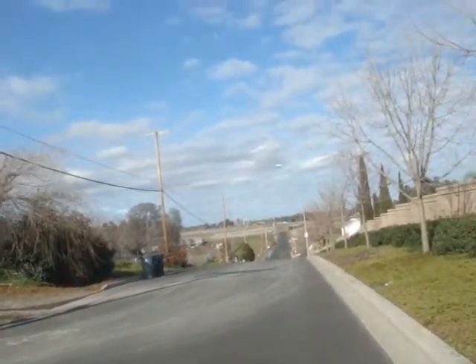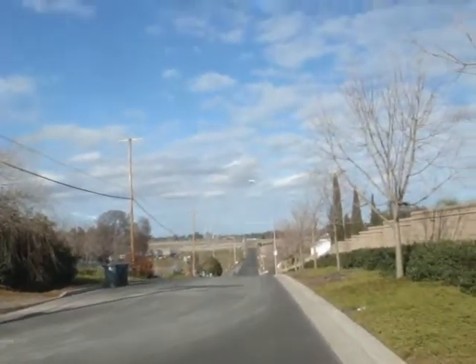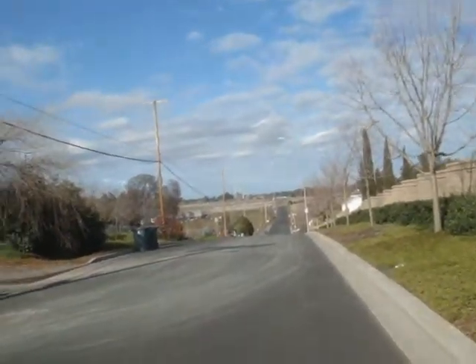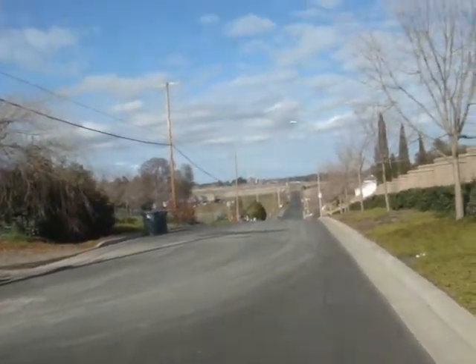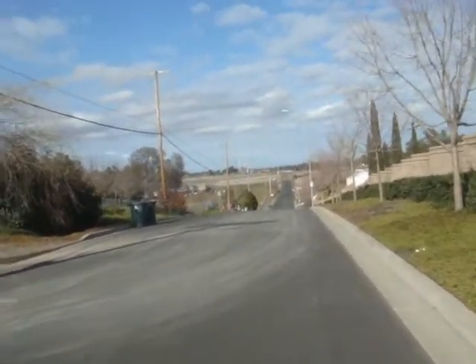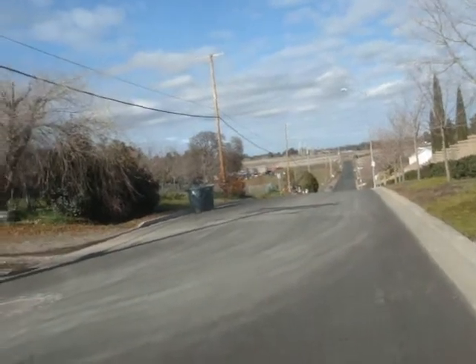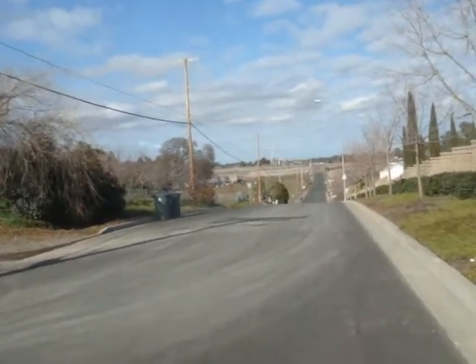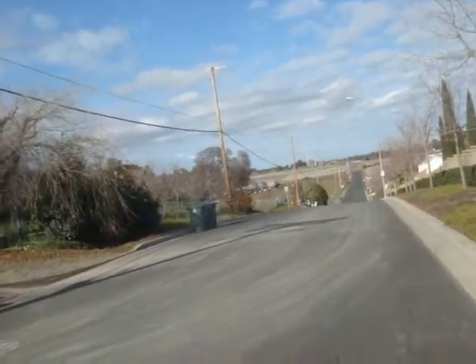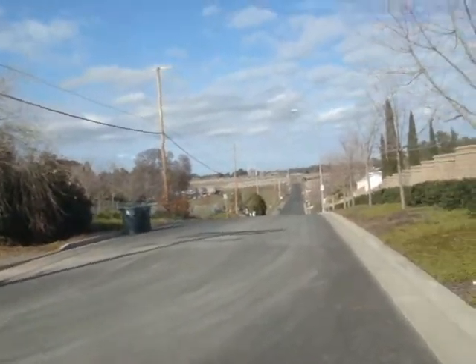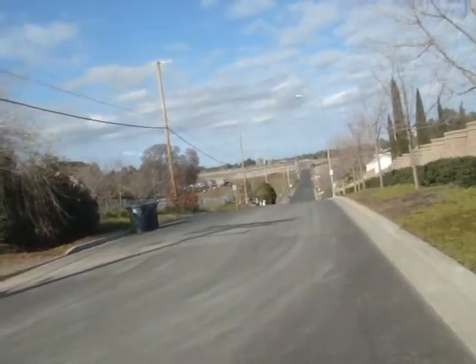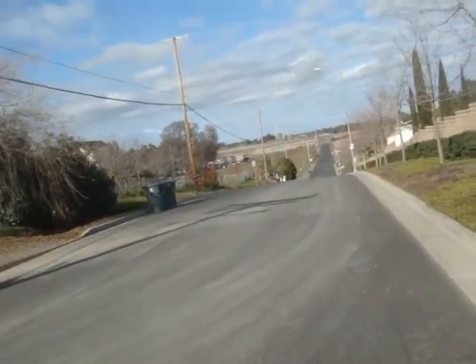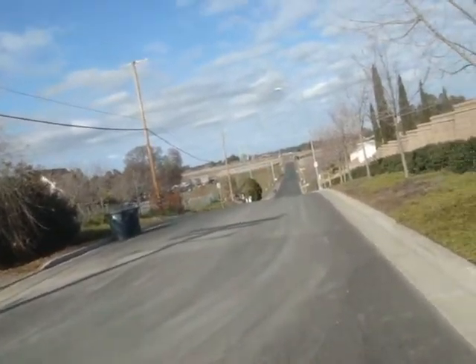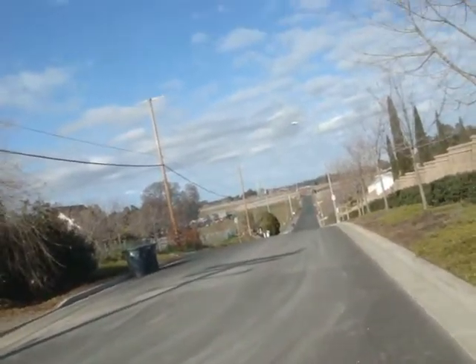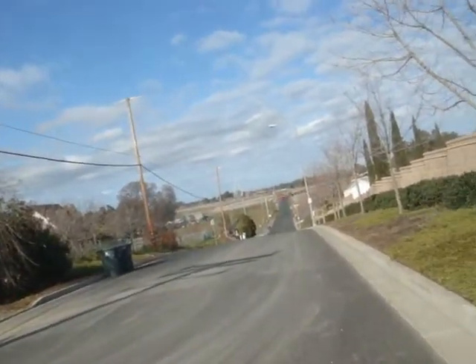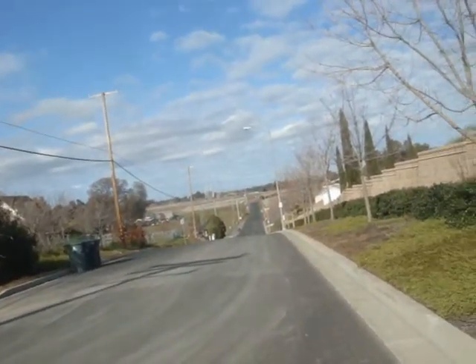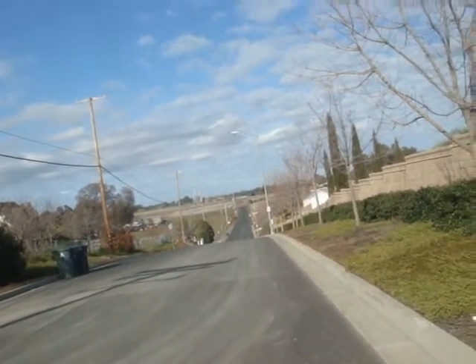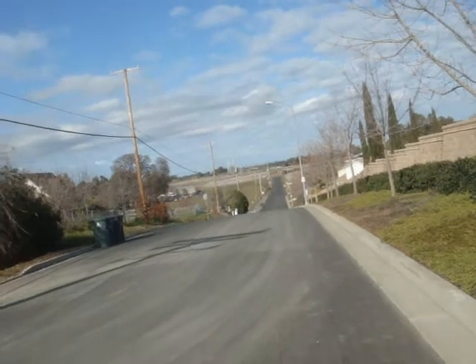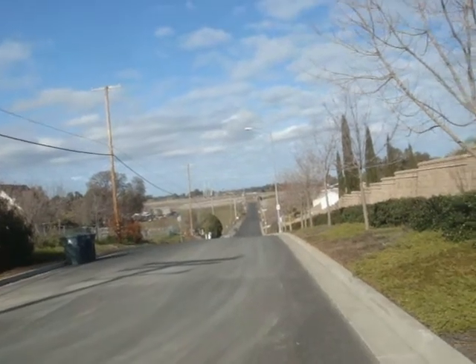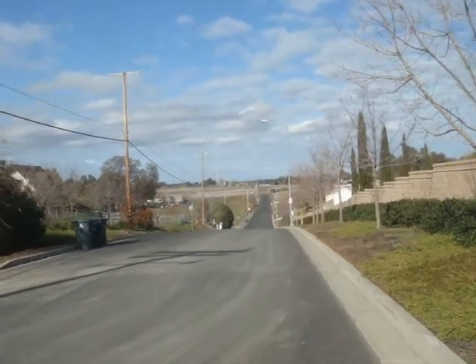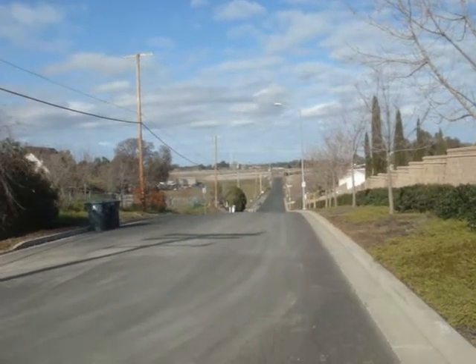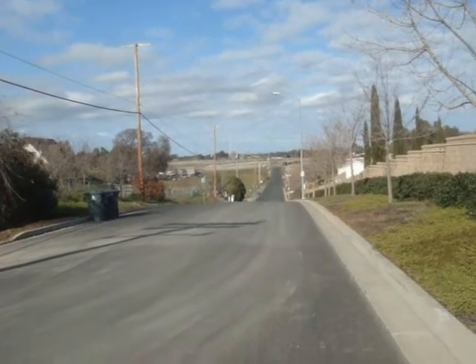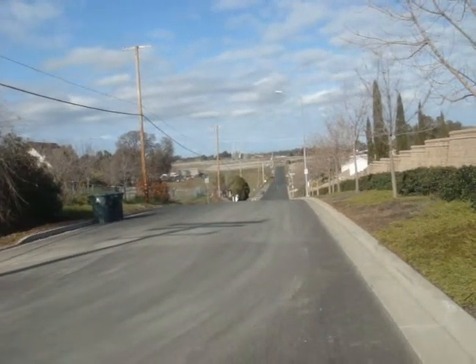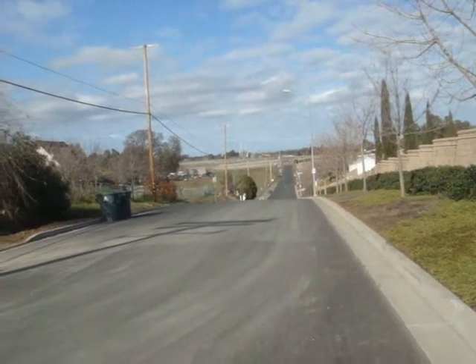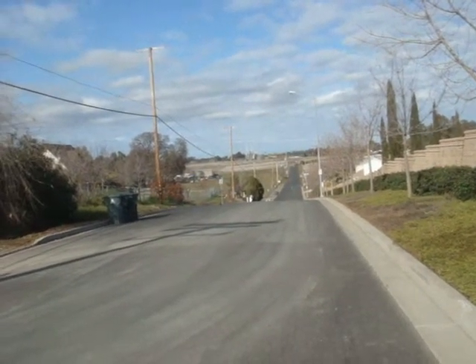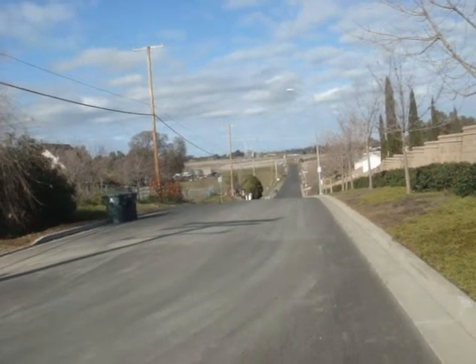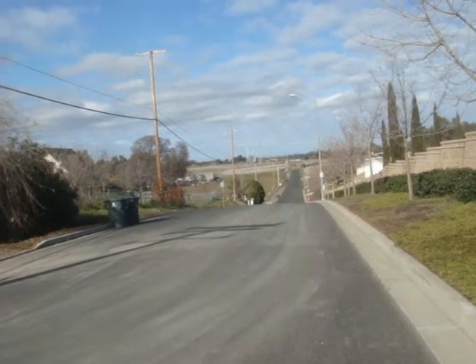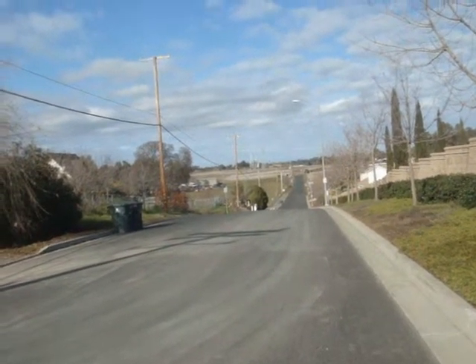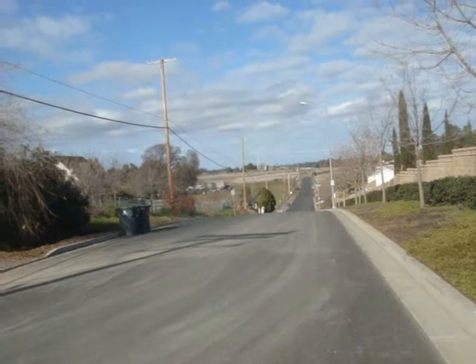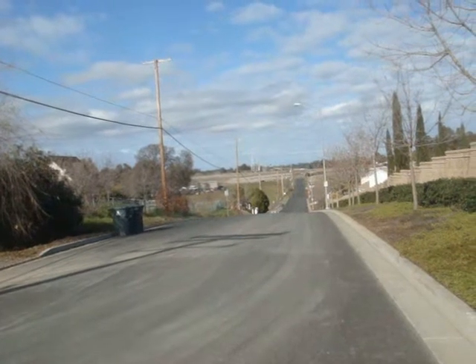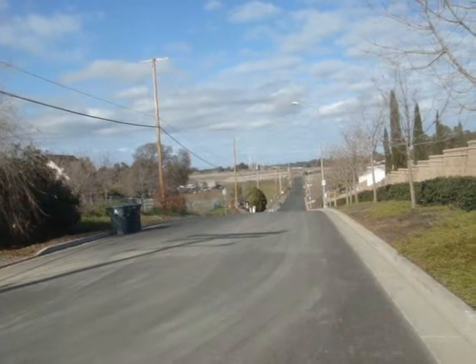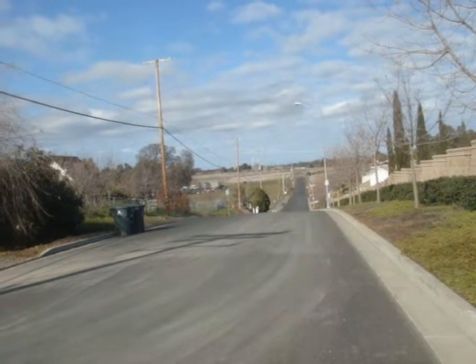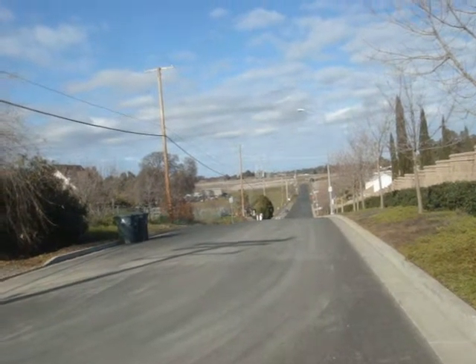Down there that is an intersection, but this is way out in the country so nobody ever goes through here. Let me stop so my wheels aren't loud.